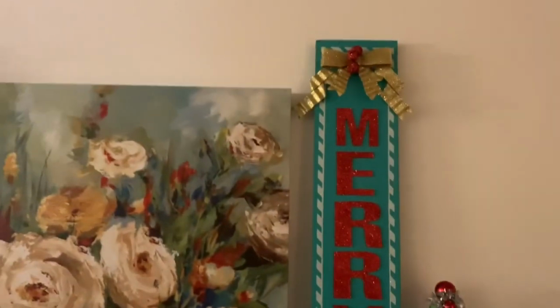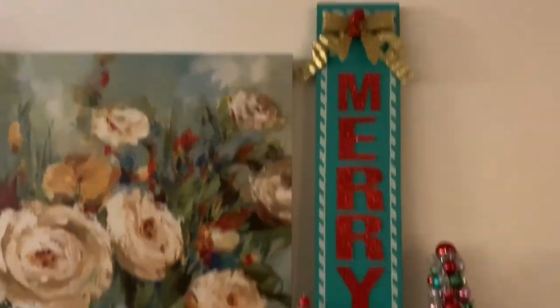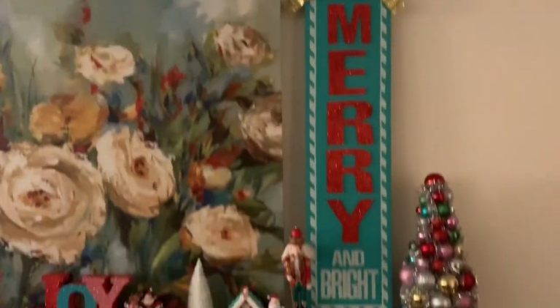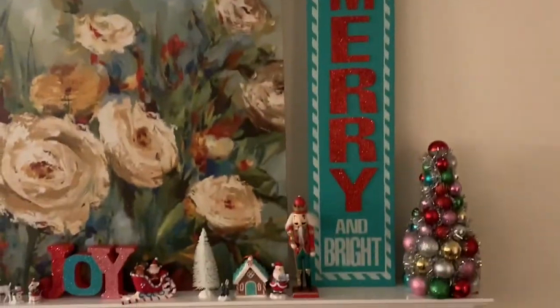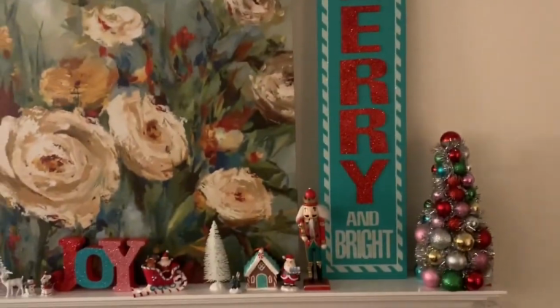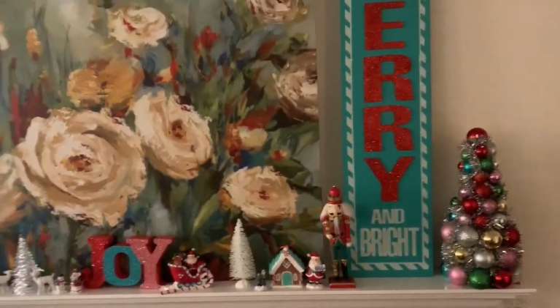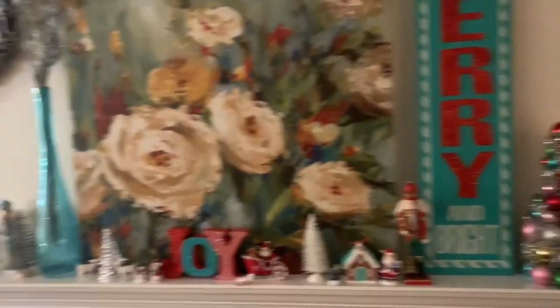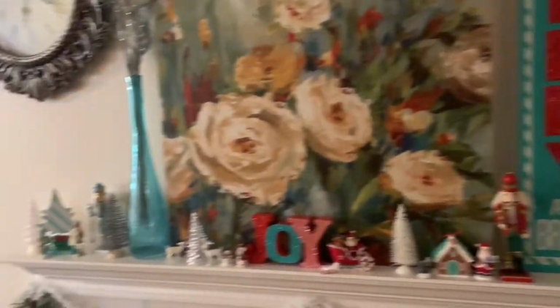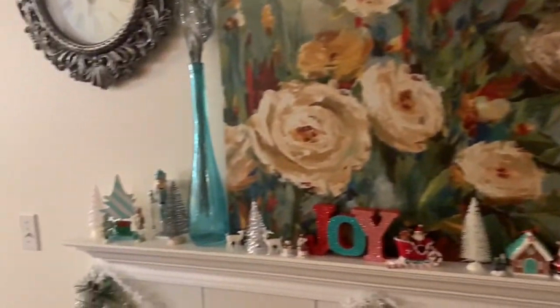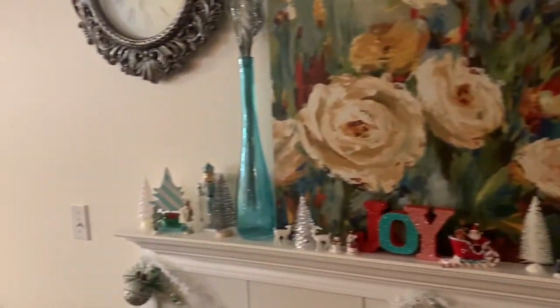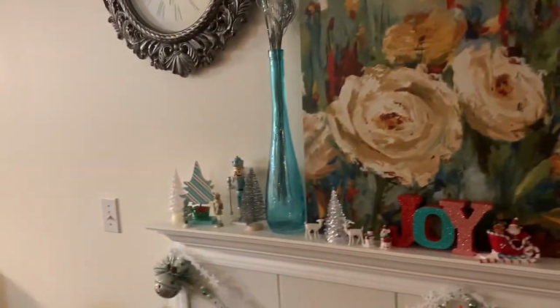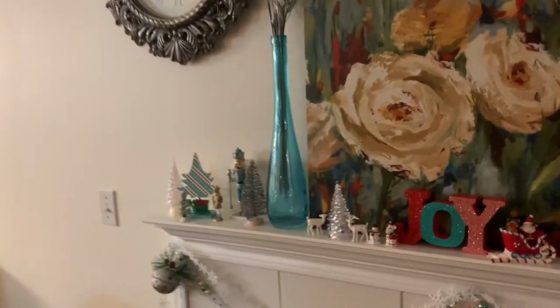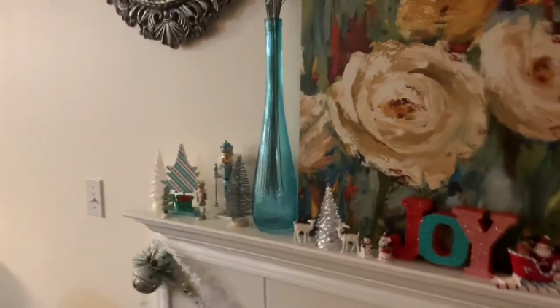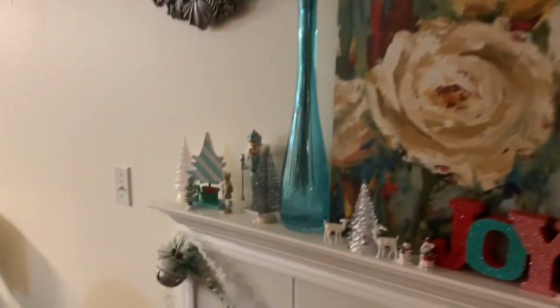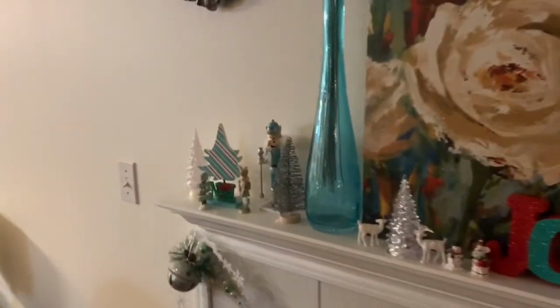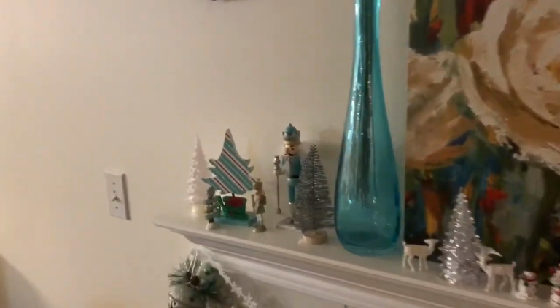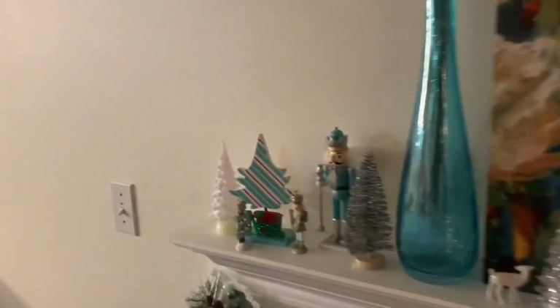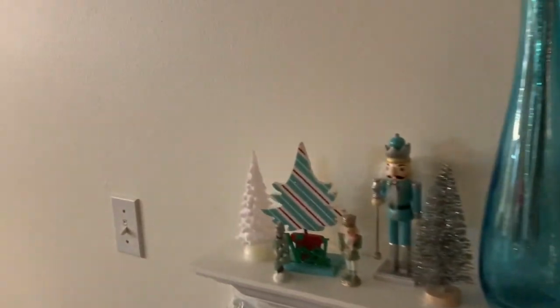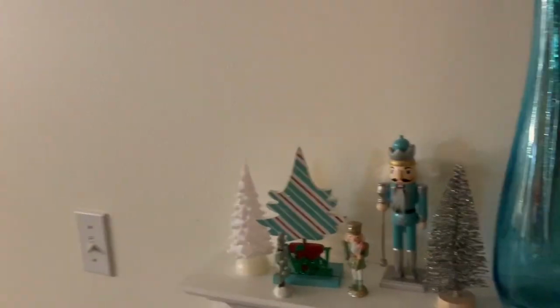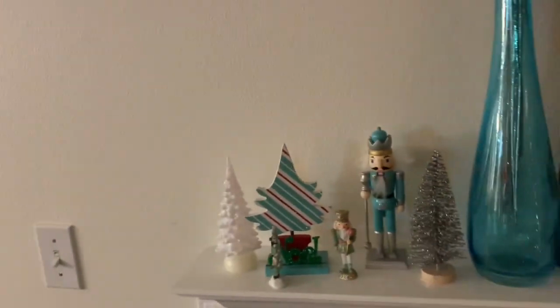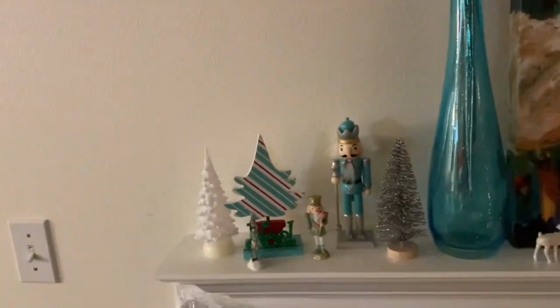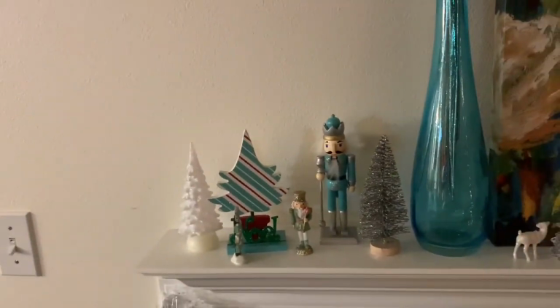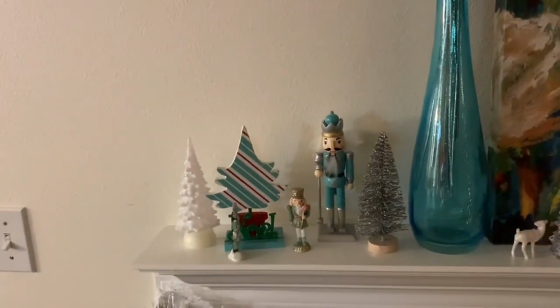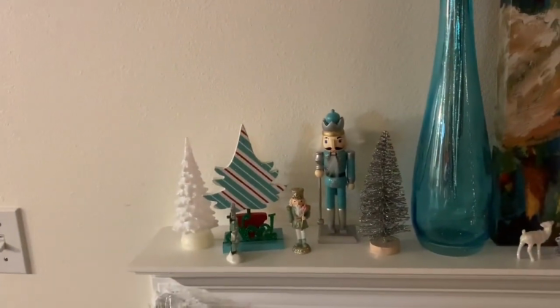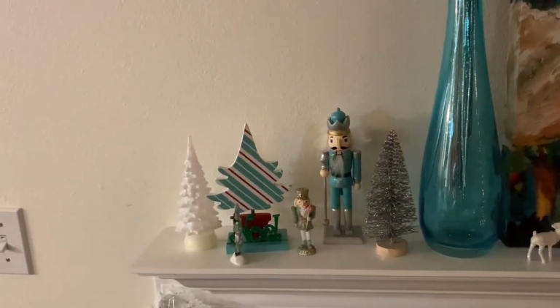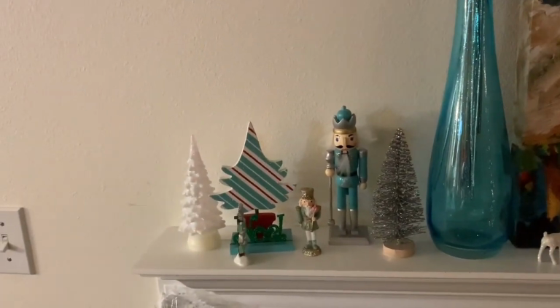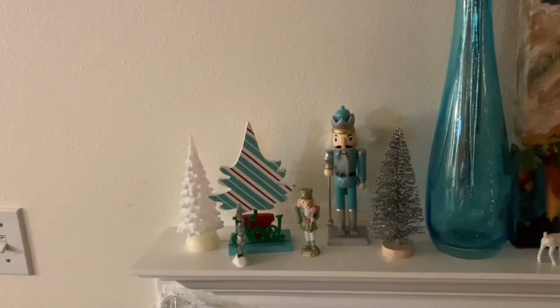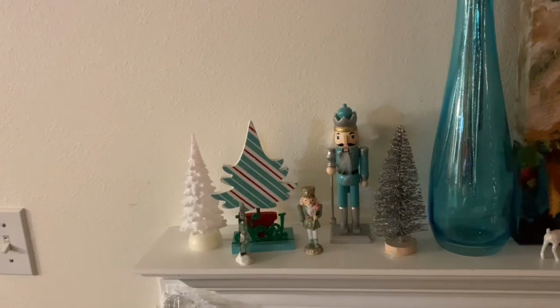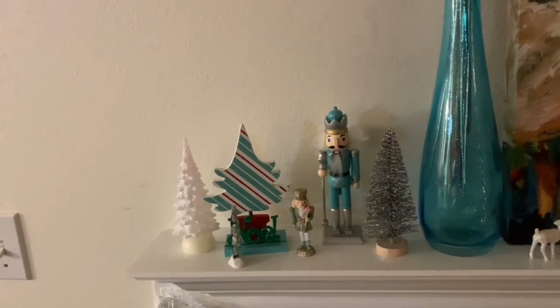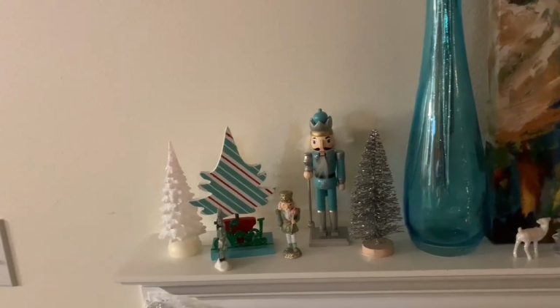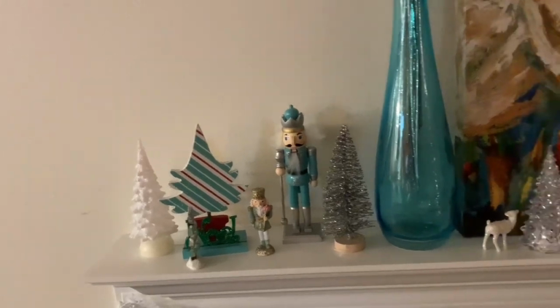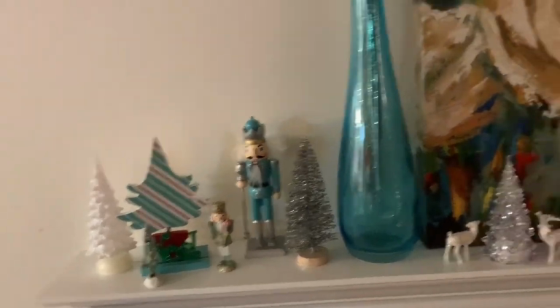Michael's had 50 or 60% off — I can't remember exactly what it was. And all these items from Michael's are pink, red, and teal — right up my alley.